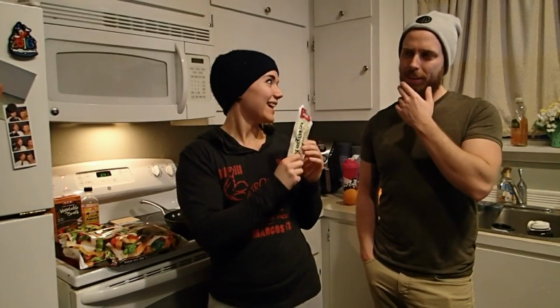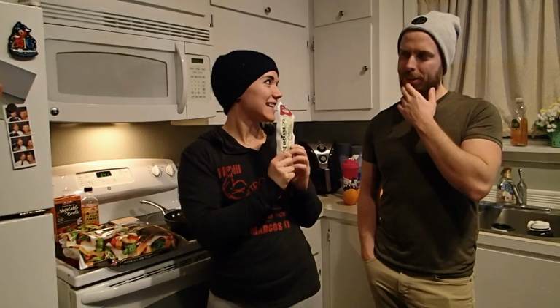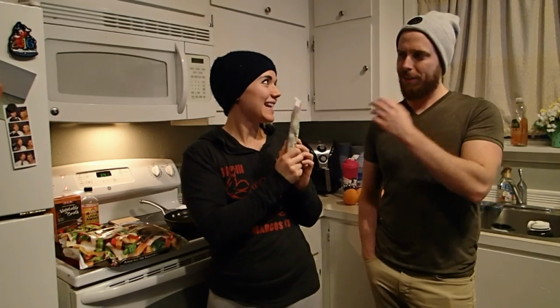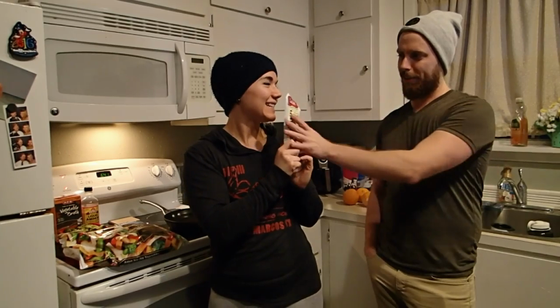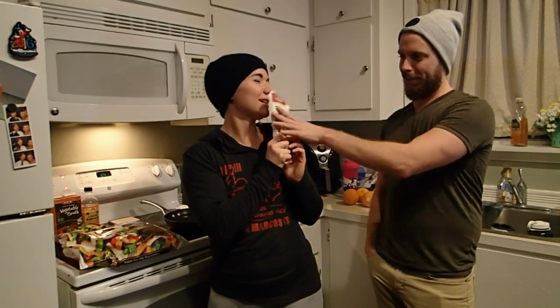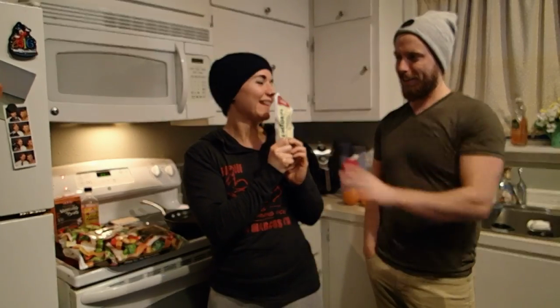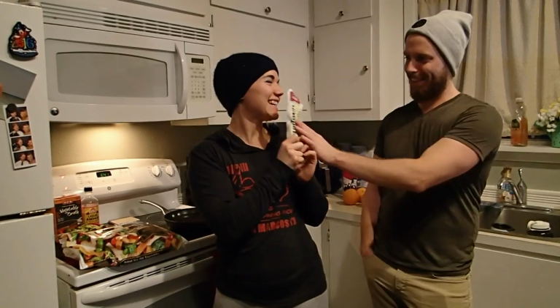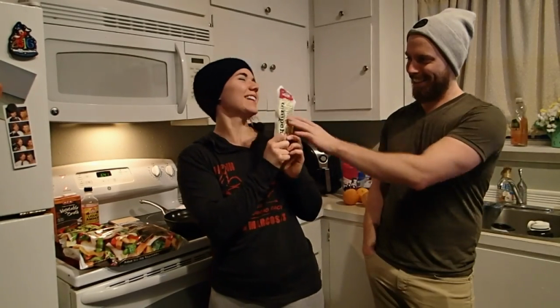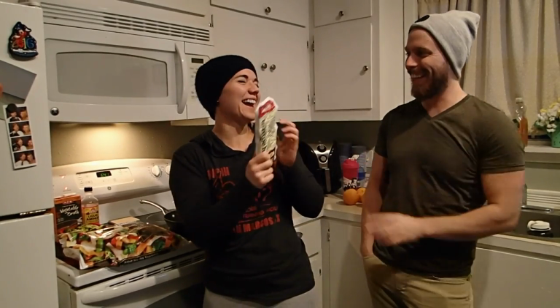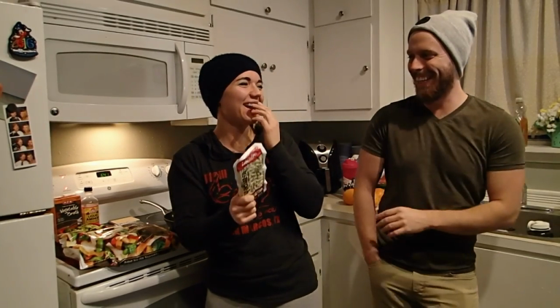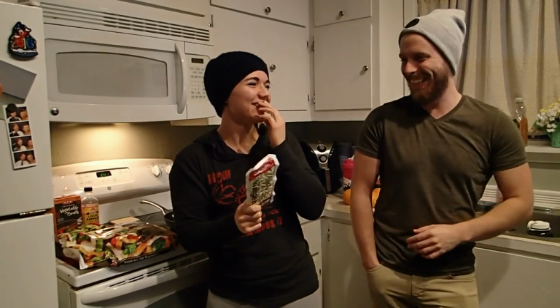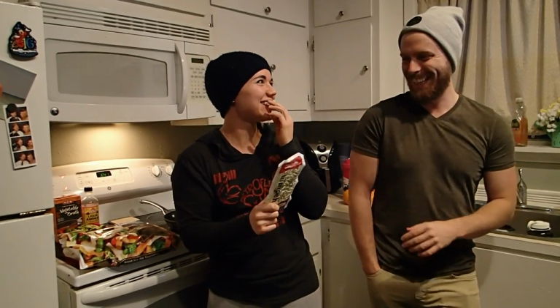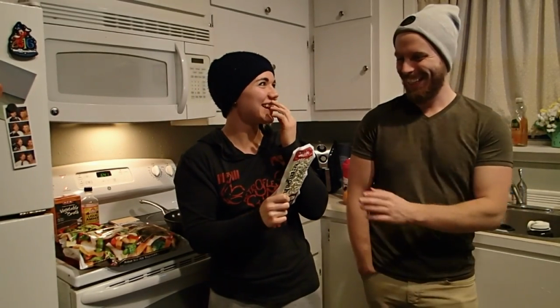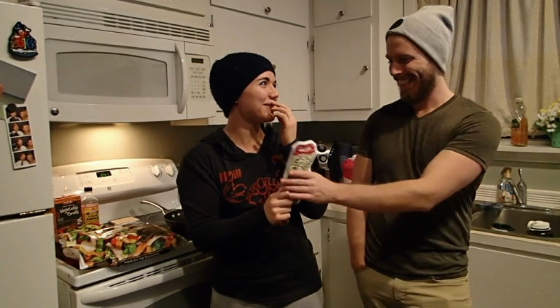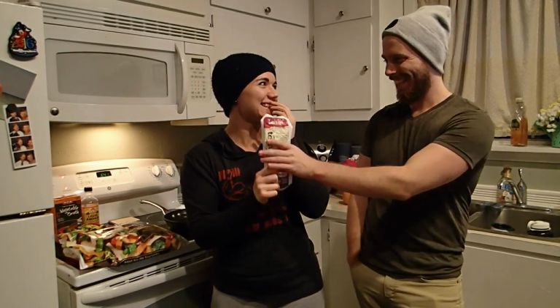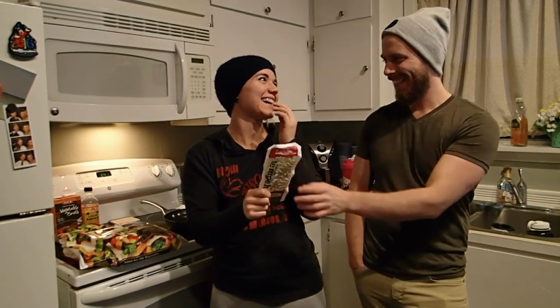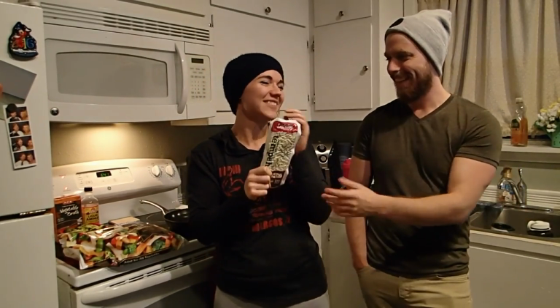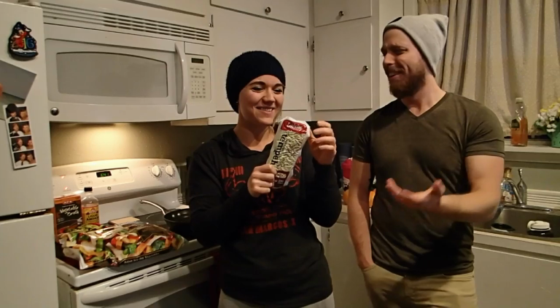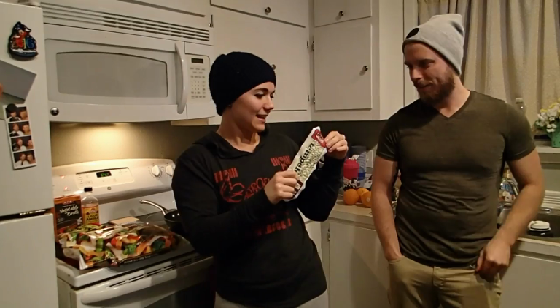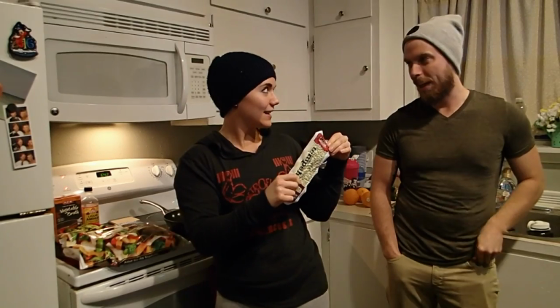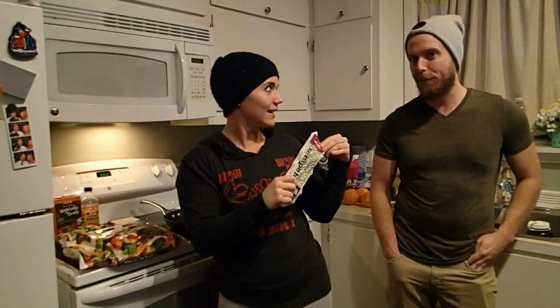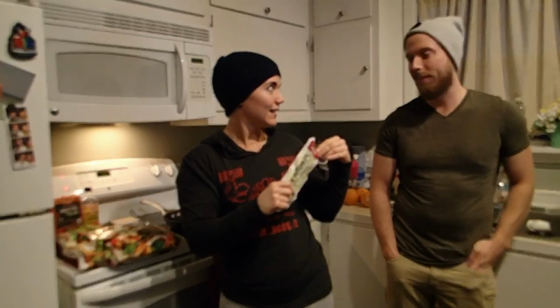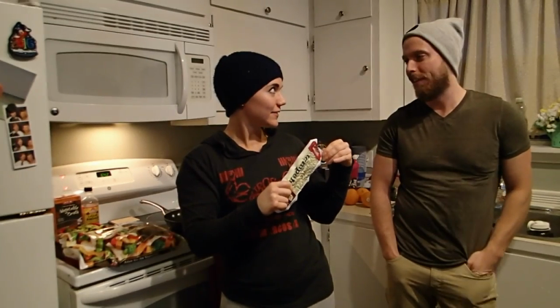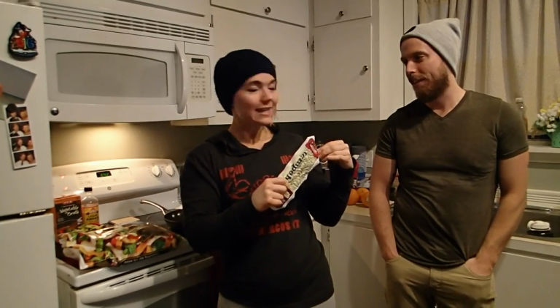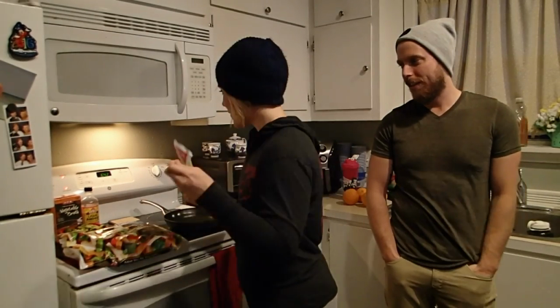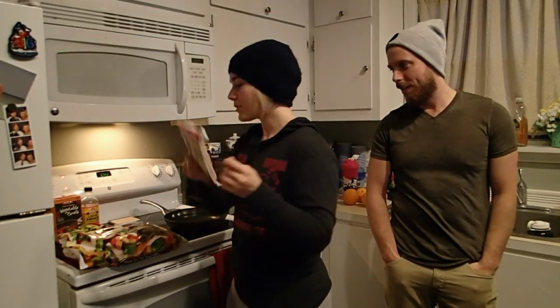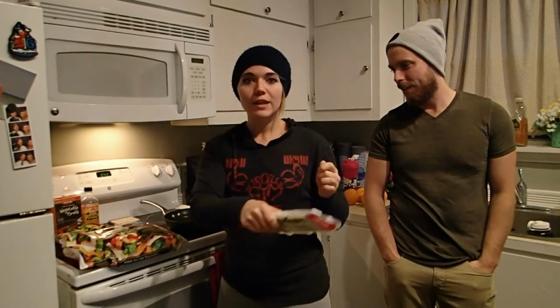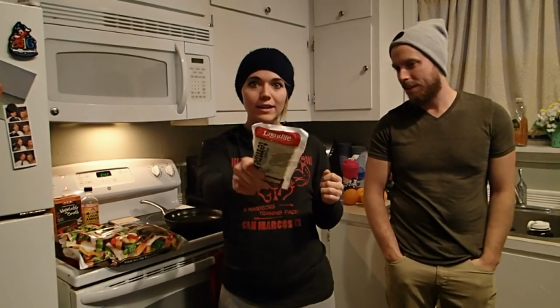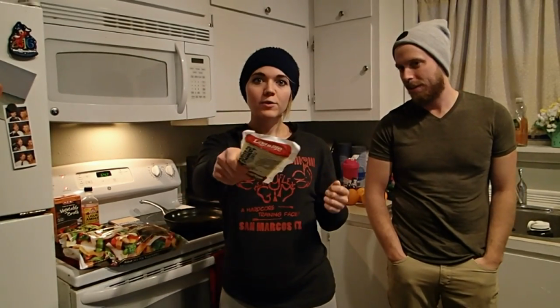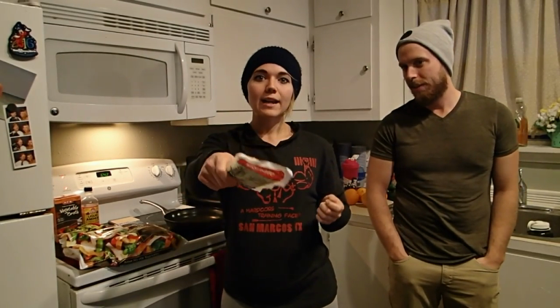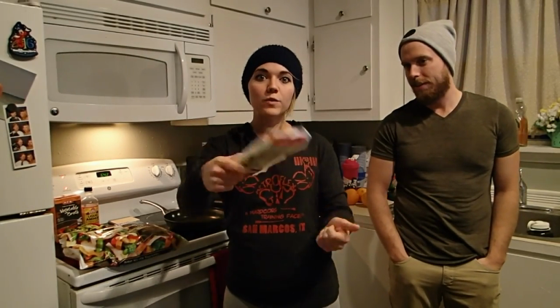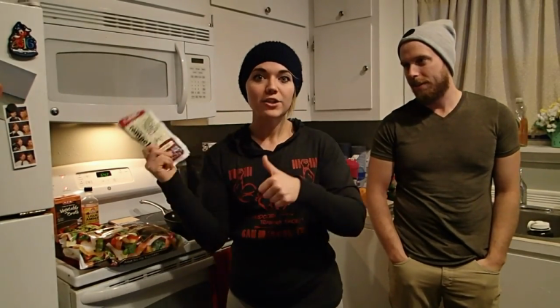Are you excited? I like food, I'm excited. Let's go over the ingredients real quick and then we'll get to cooking.